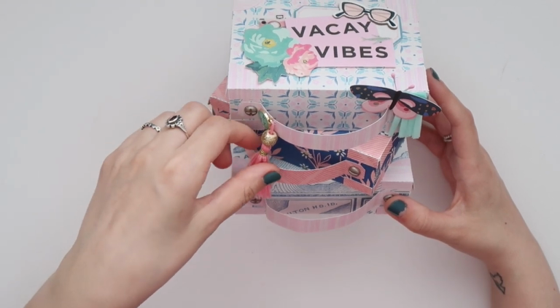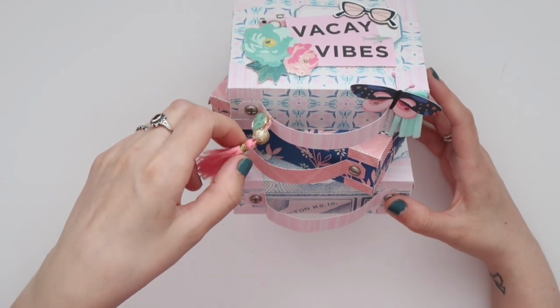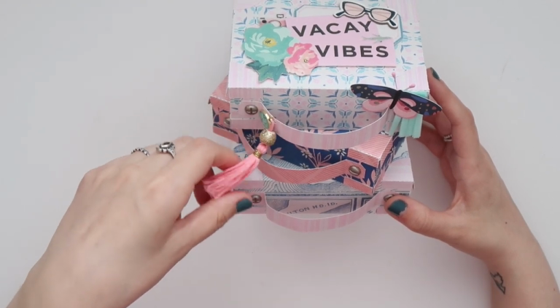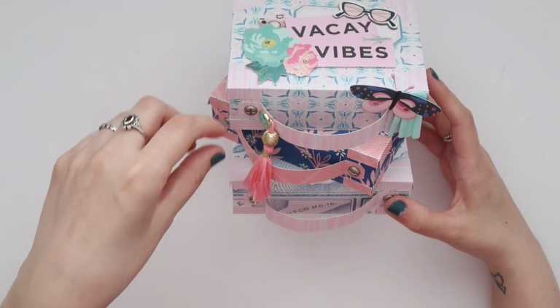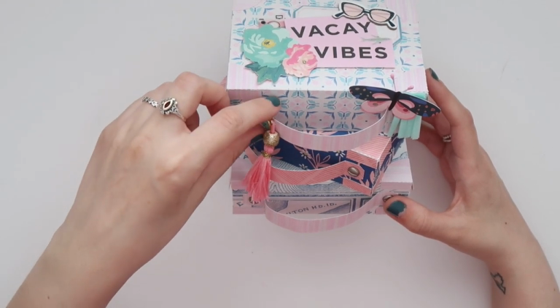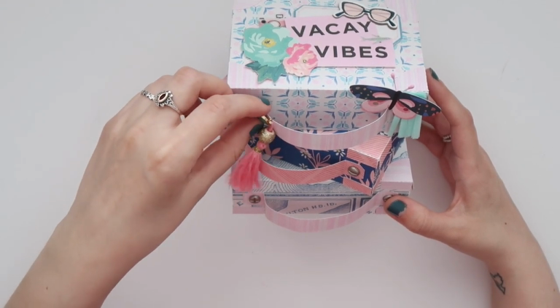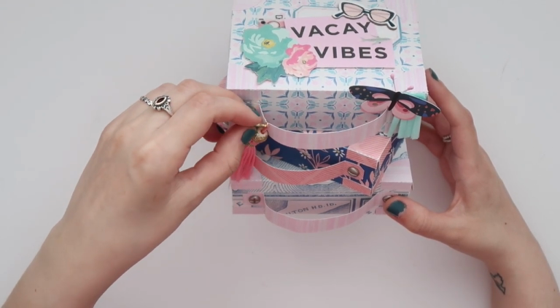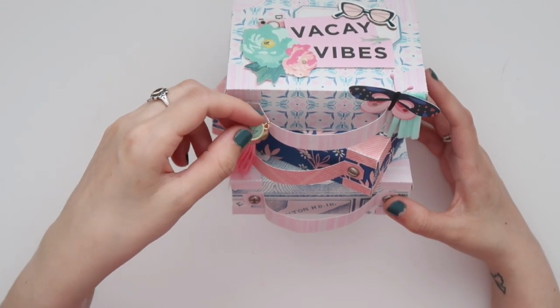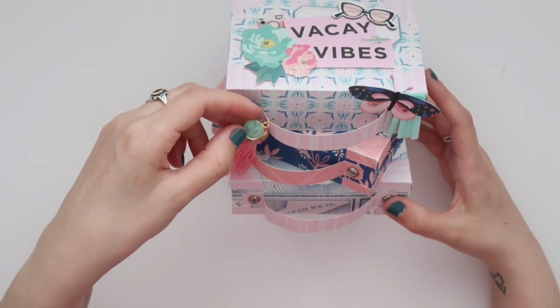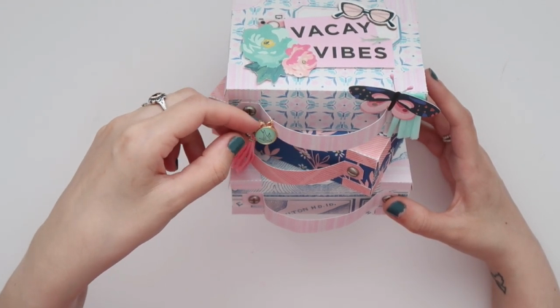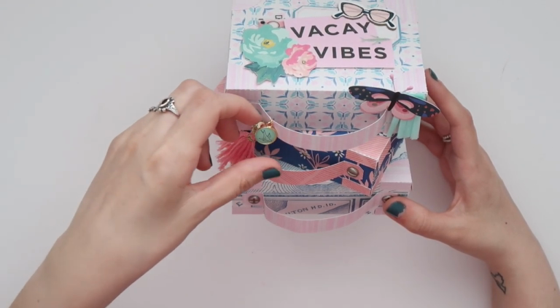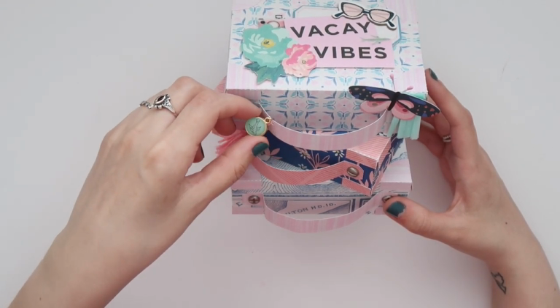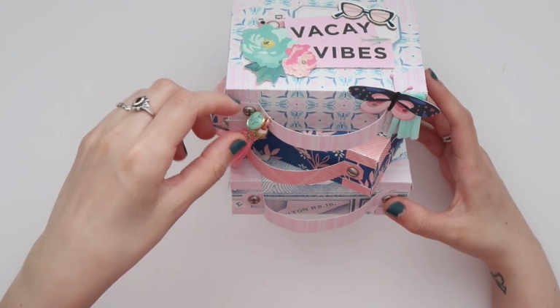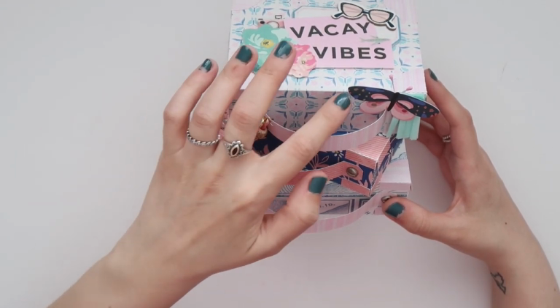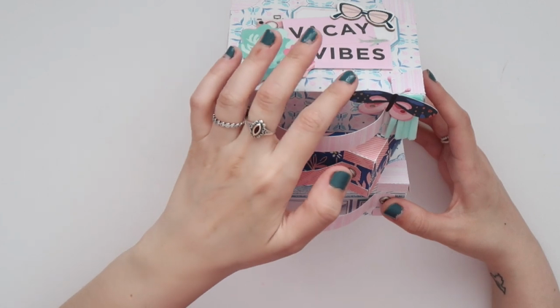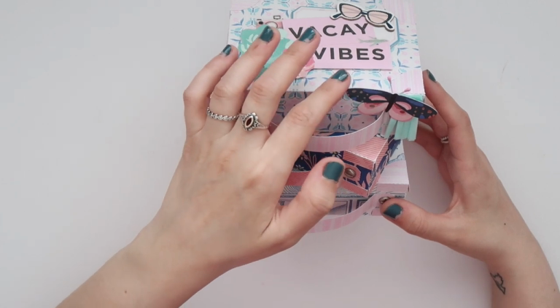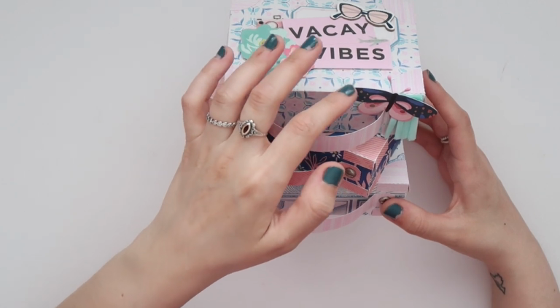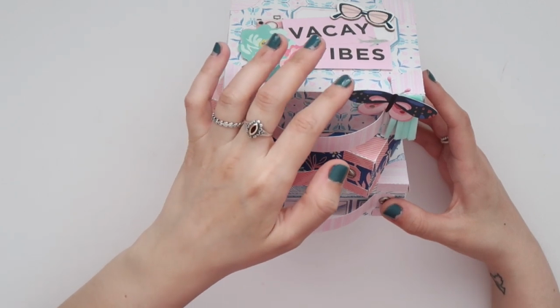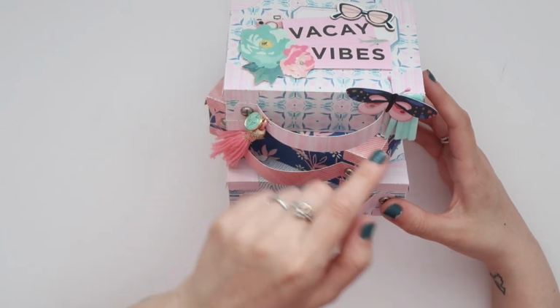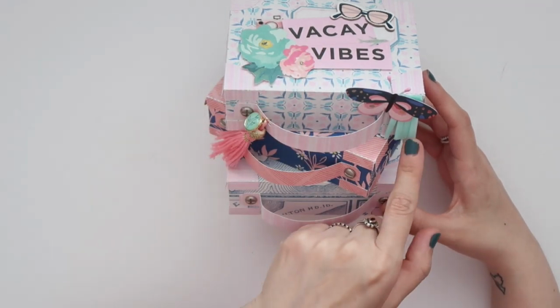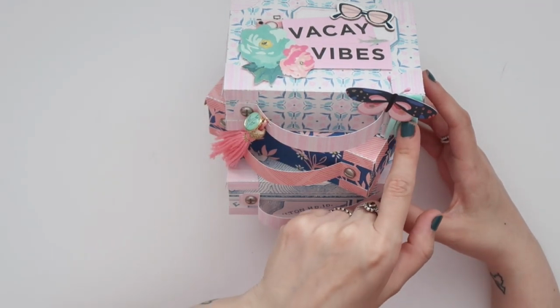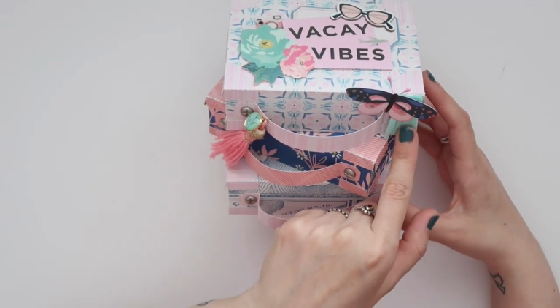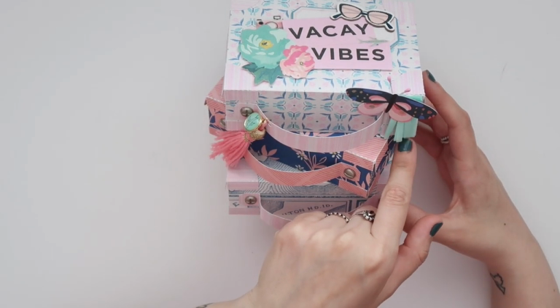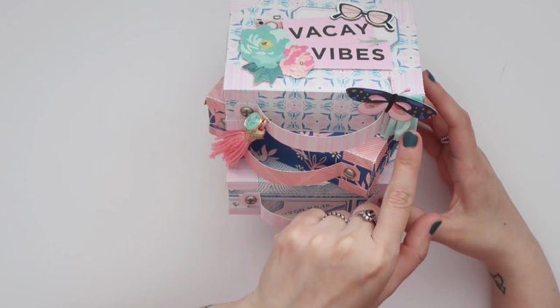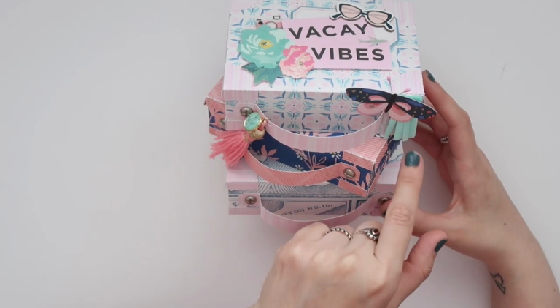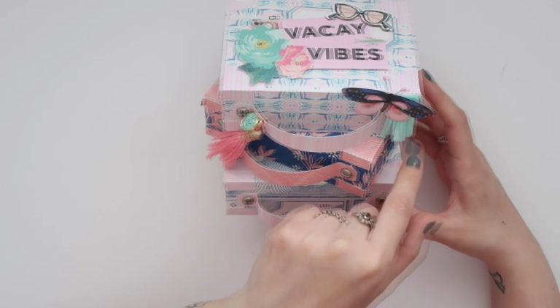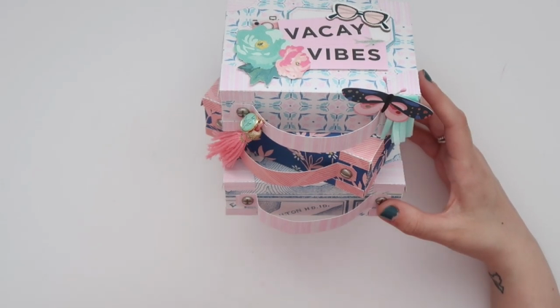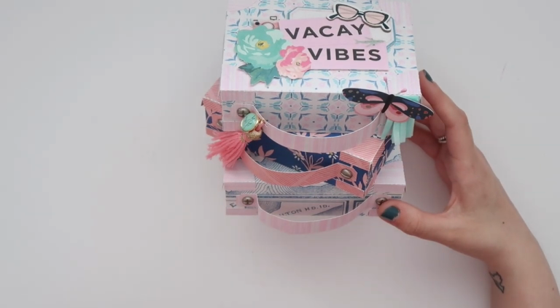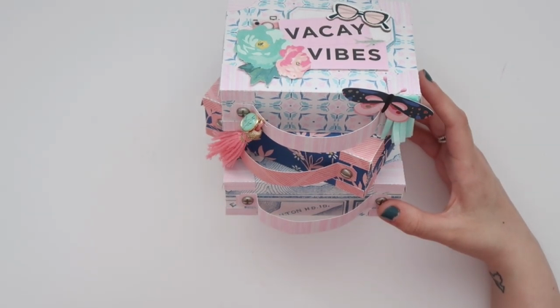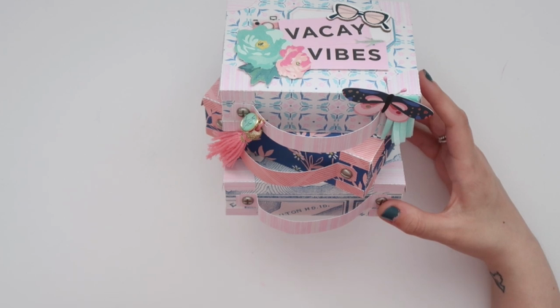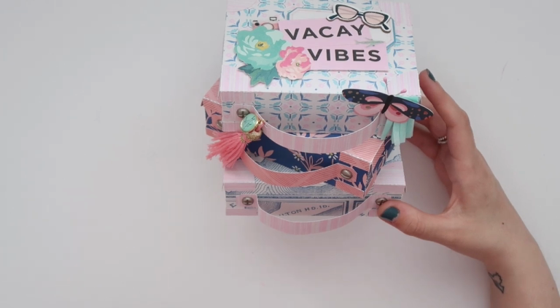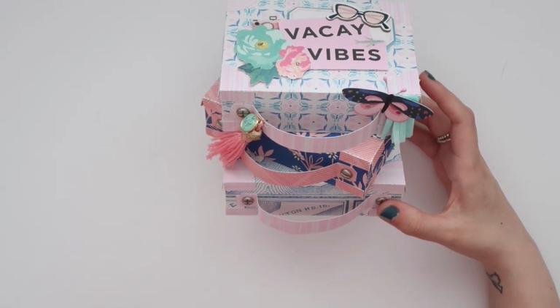I added this tassel from Maggie Holmes and a charm from Sunny Days. This is a butterfly from Flourish, and this fringe I think is also from Flourish. I just layered the butterfly on top of it.